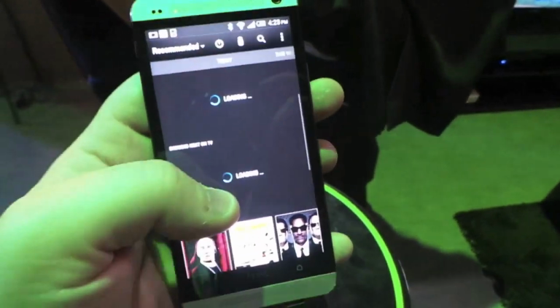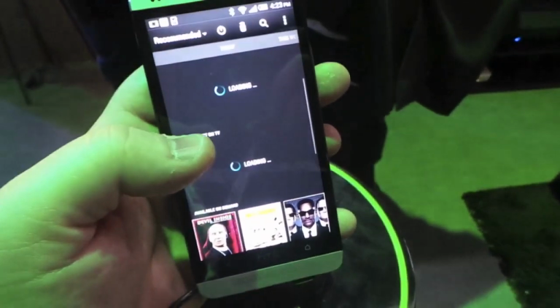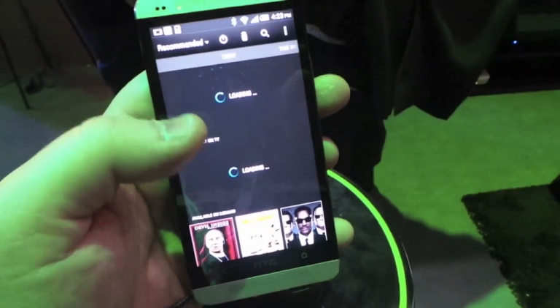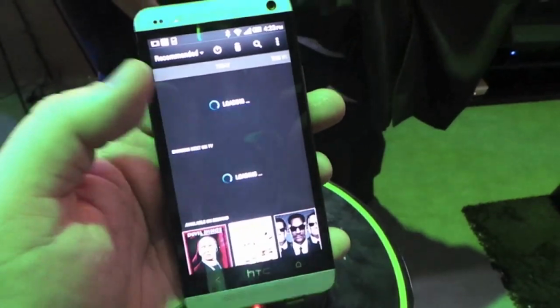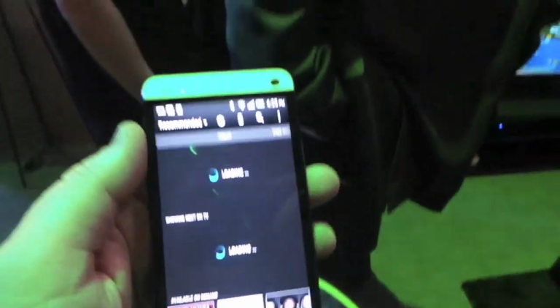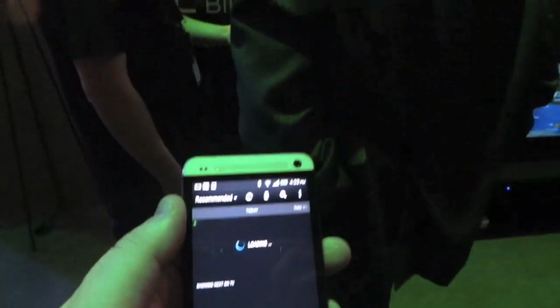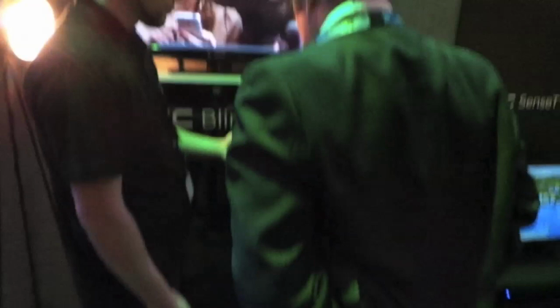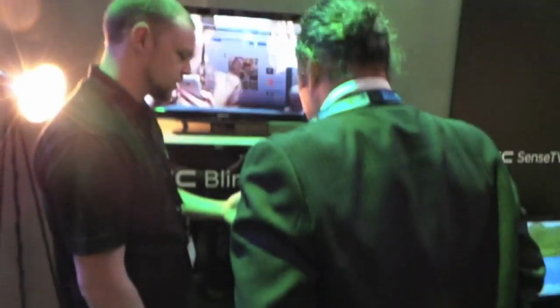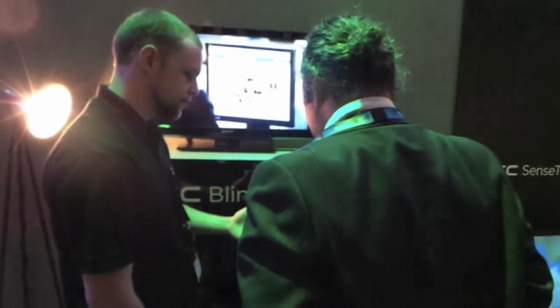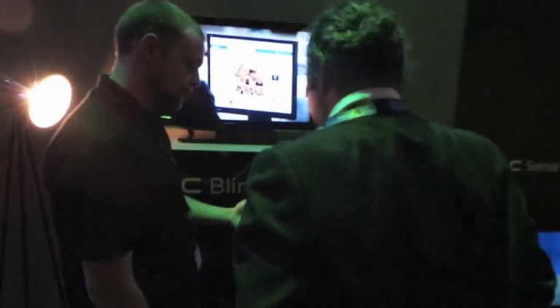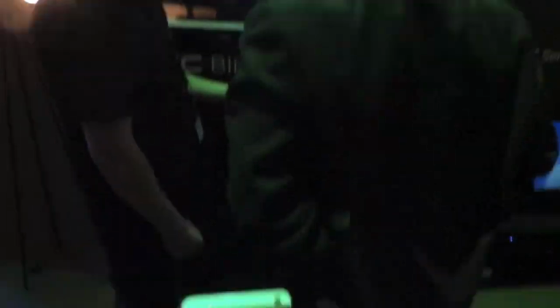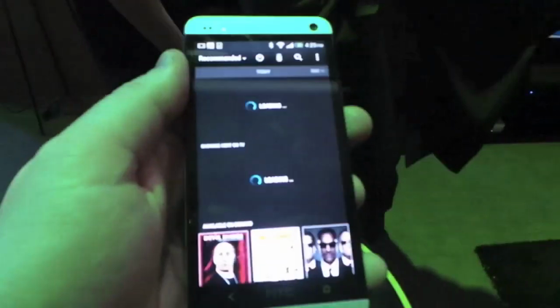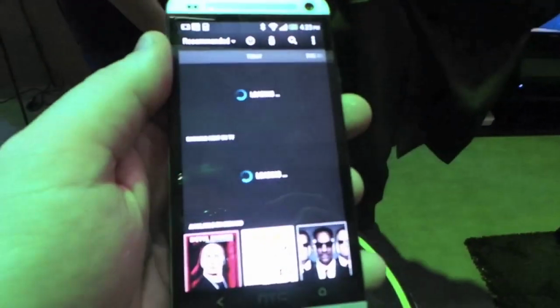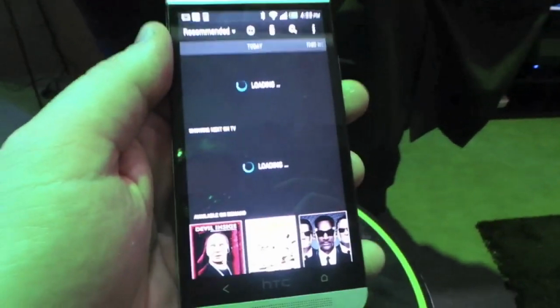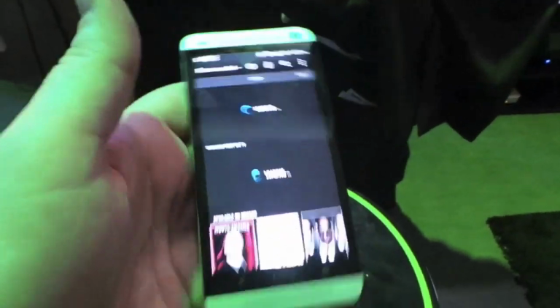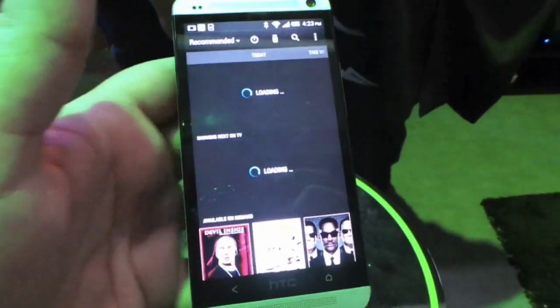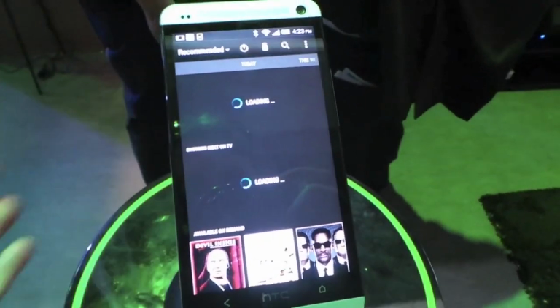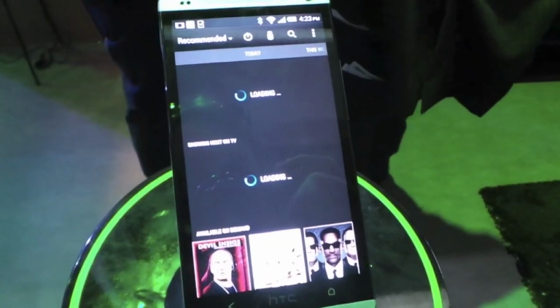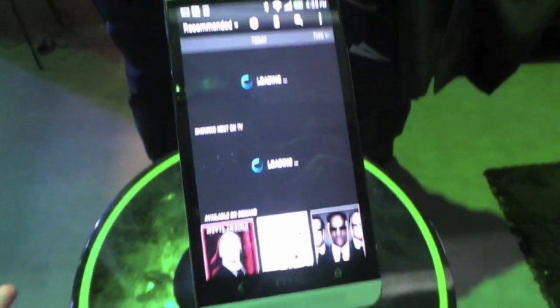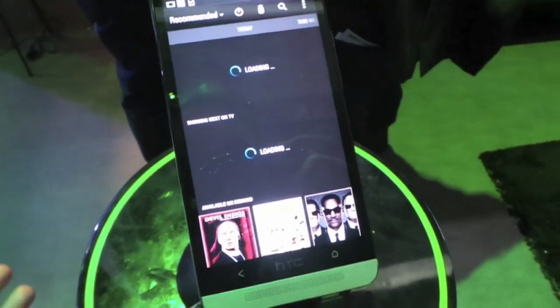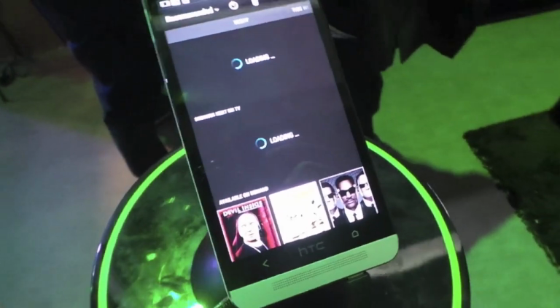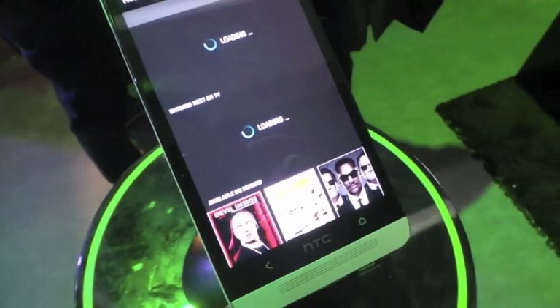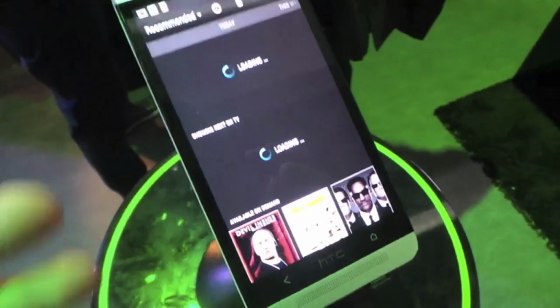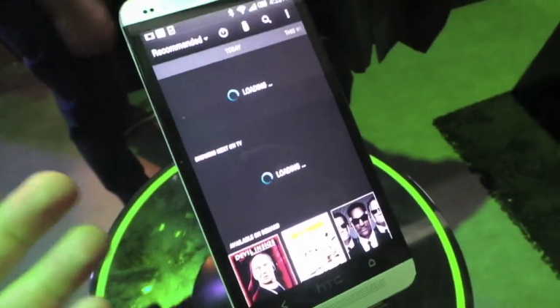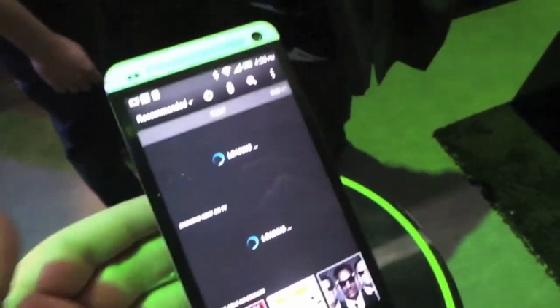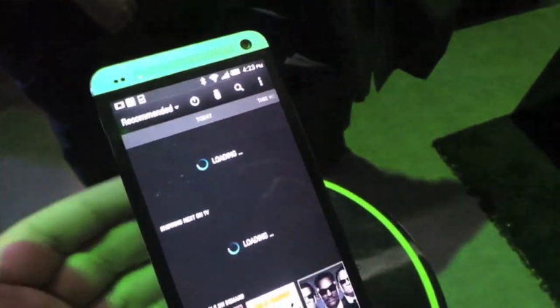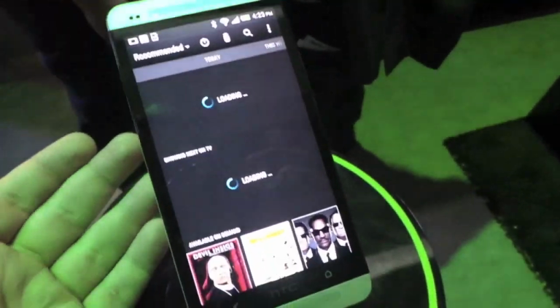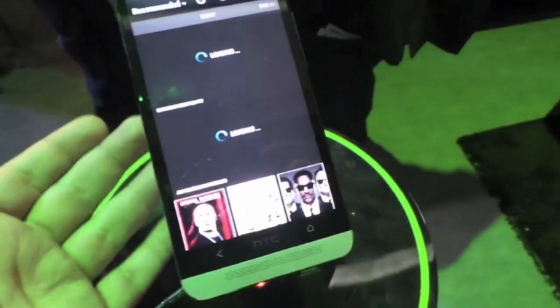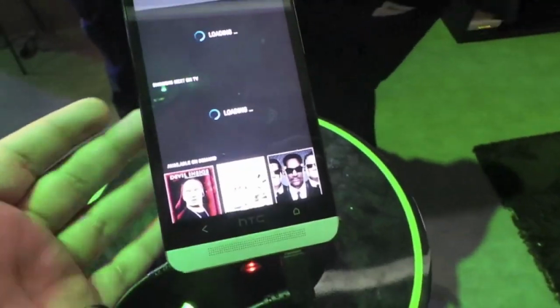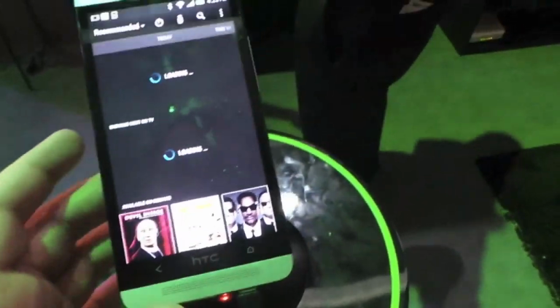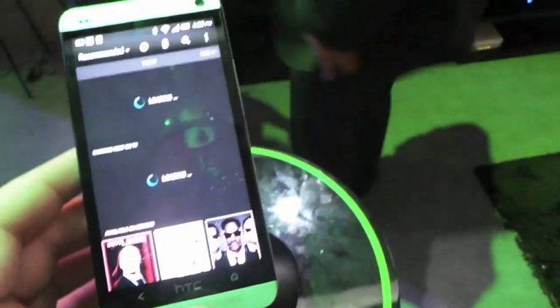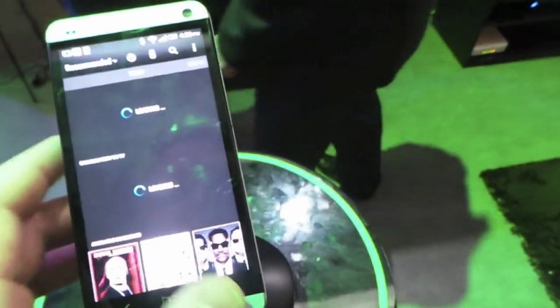It doesn't look like it wants to show us what's on TV. We could actually change the channels doing this. We've seen this in other products from Samsung for example, but not in a smartphone before. It's a really nice value add and it's part of Sense5.